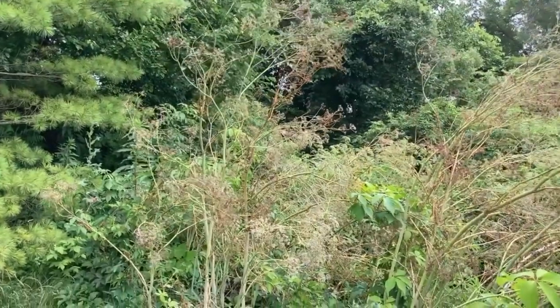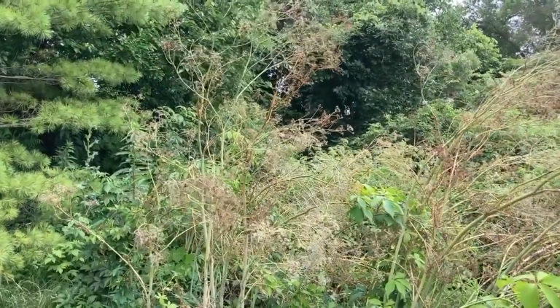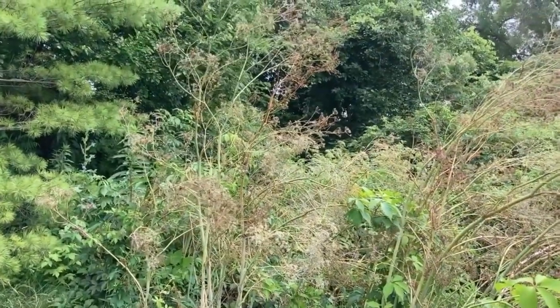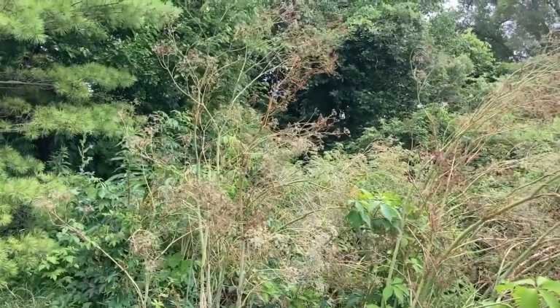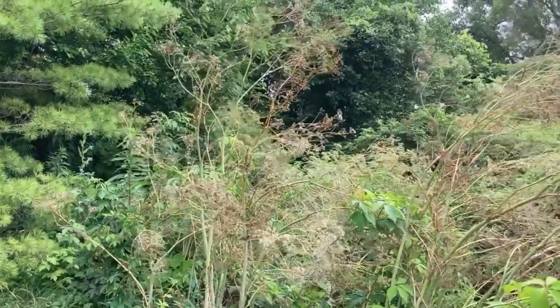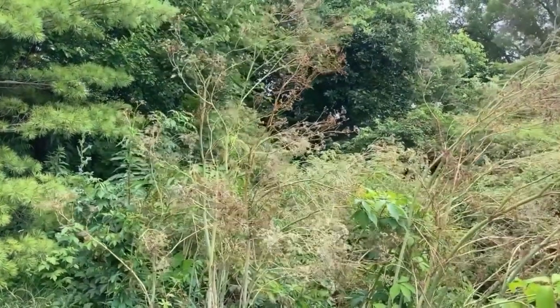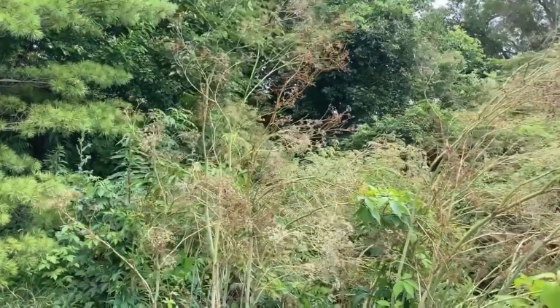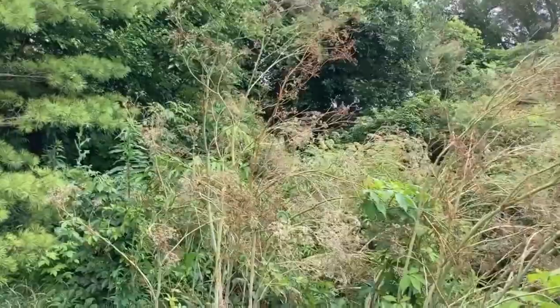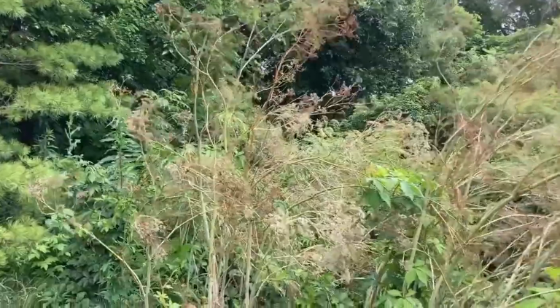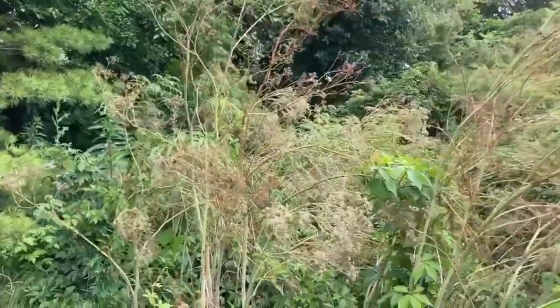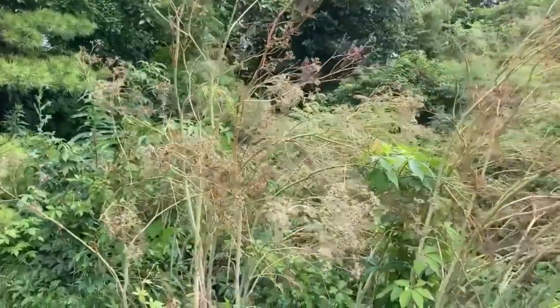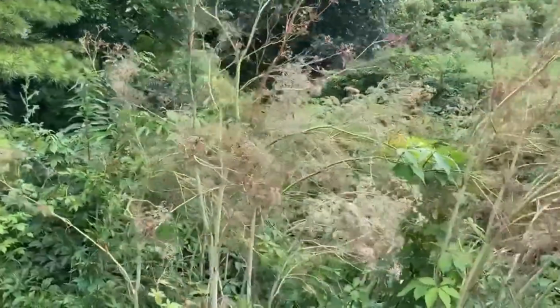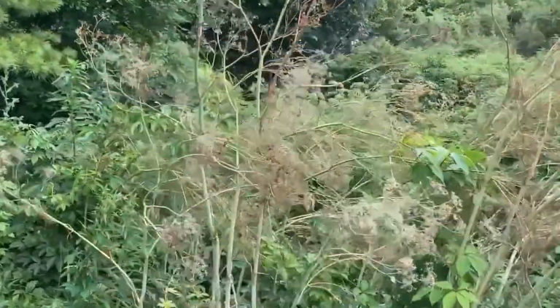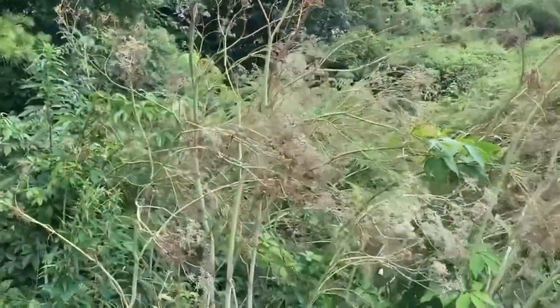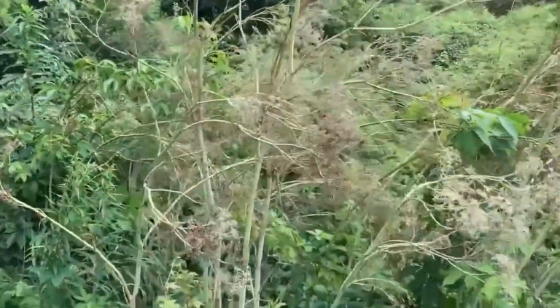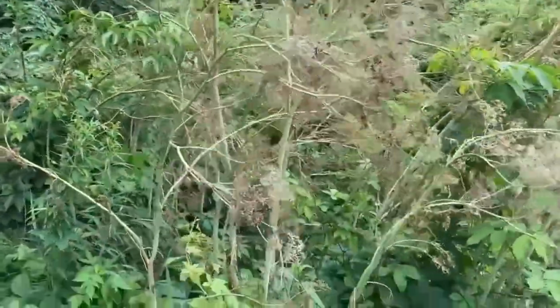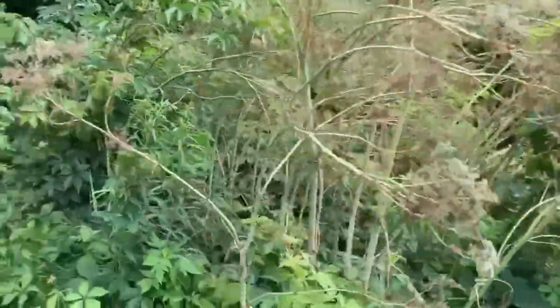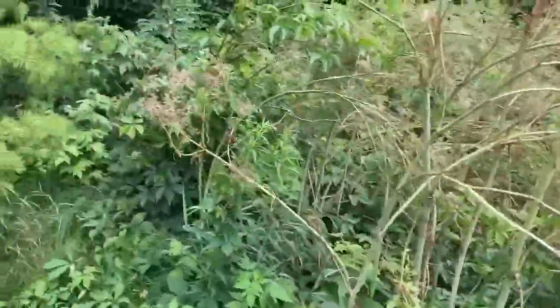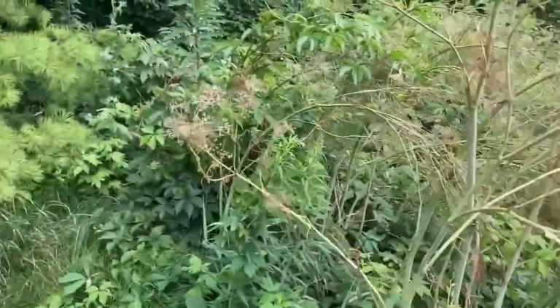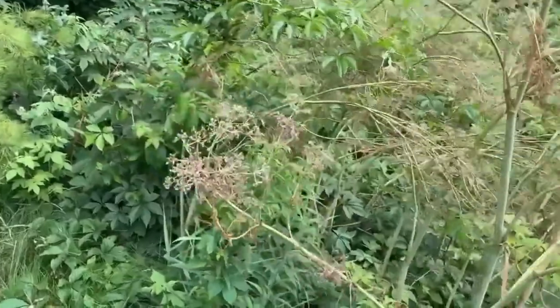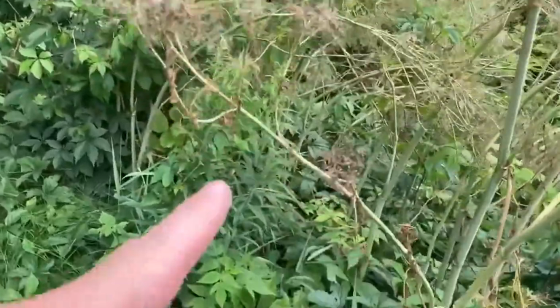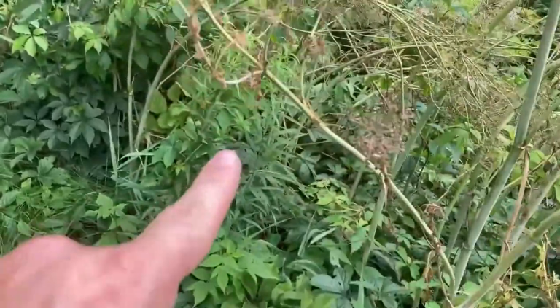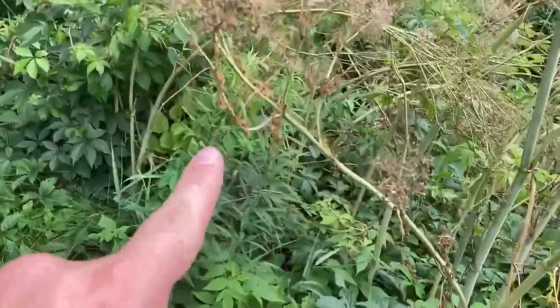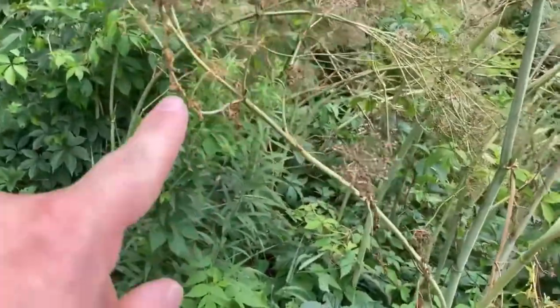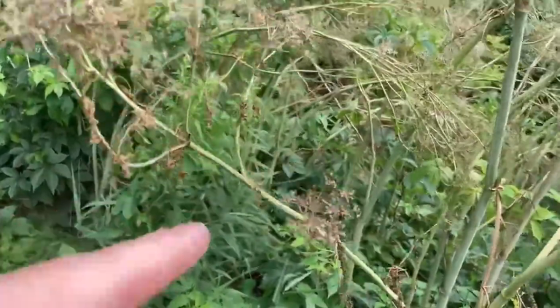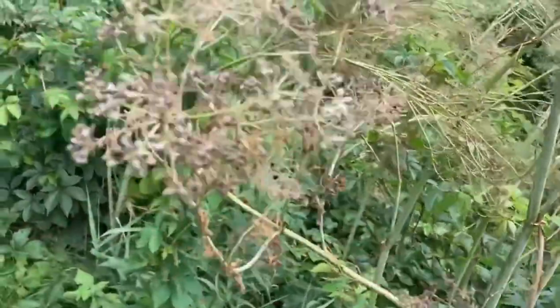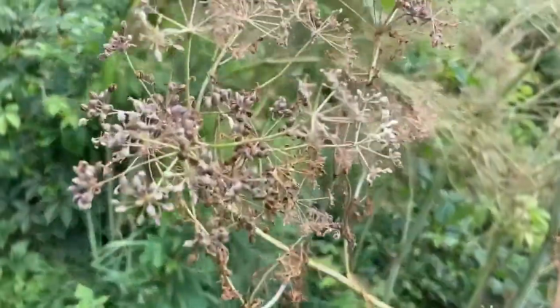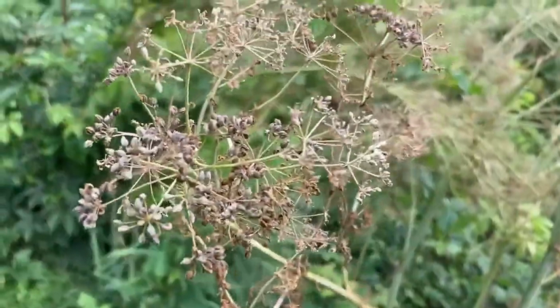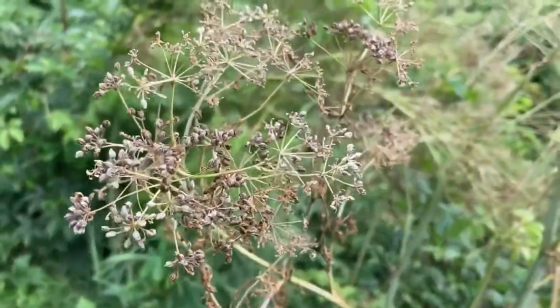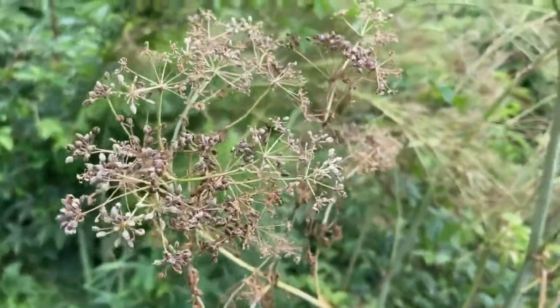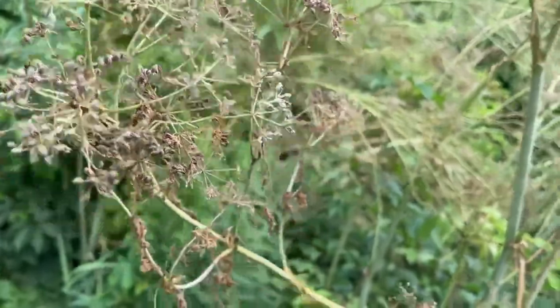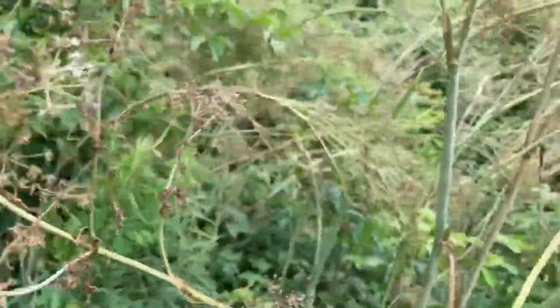This is a poison hemlock. Most of the time we see poison hemlock we're seeing it with flowers or leaves, but now it's kind of done. The leaves are all withered, the flowers are done, and it's going to seed.